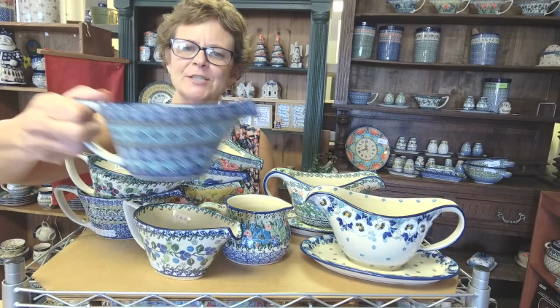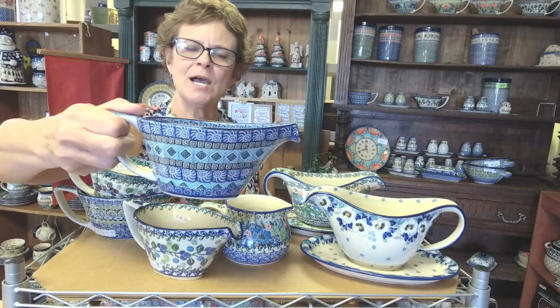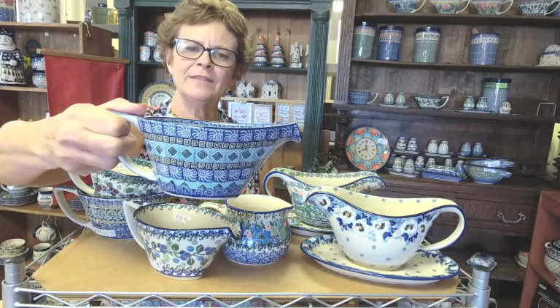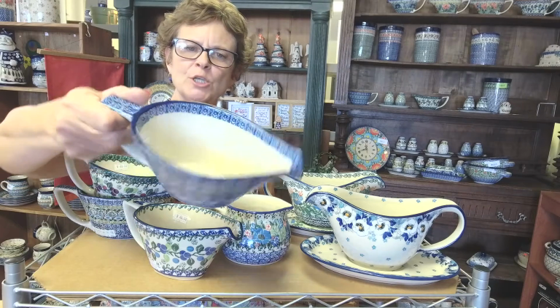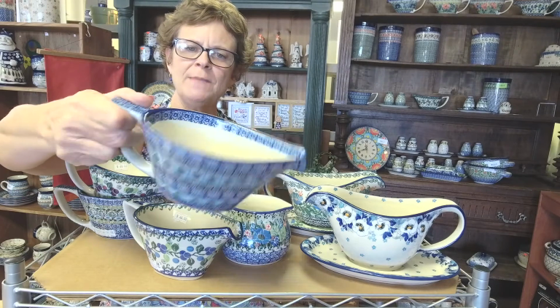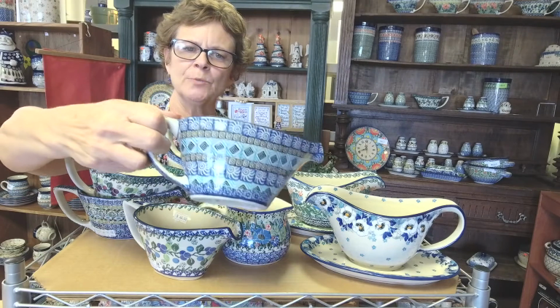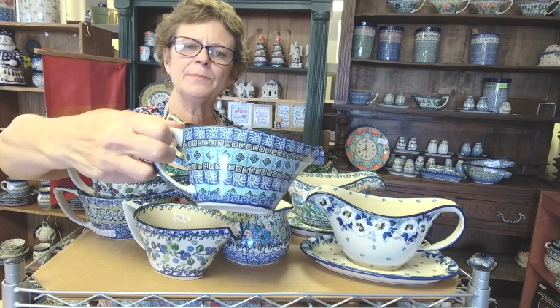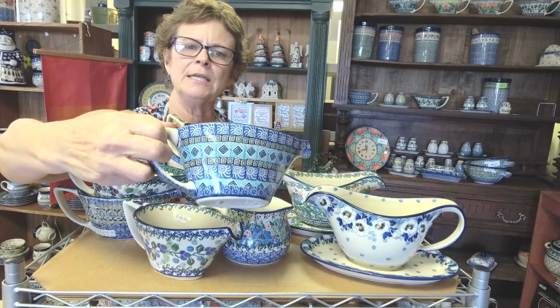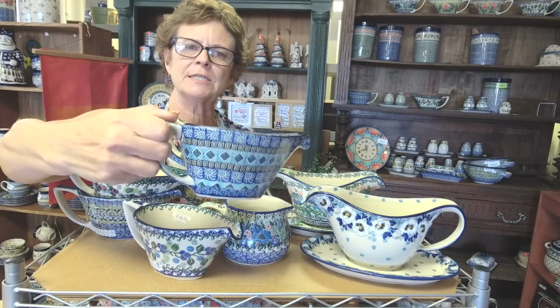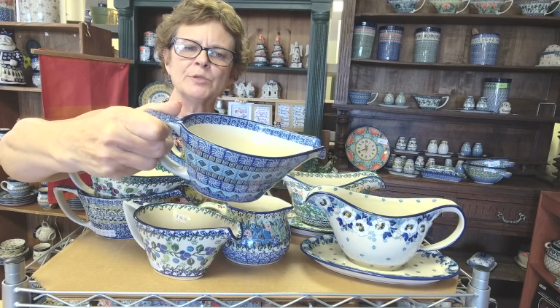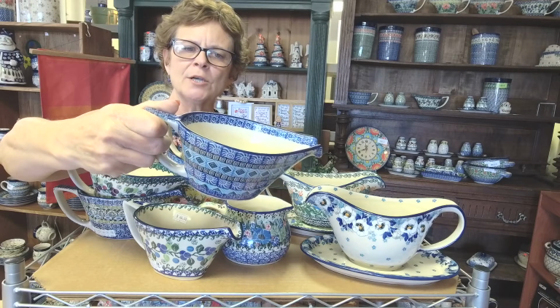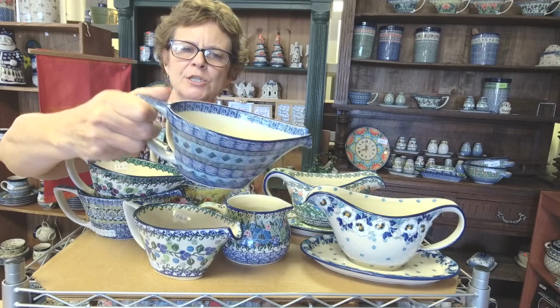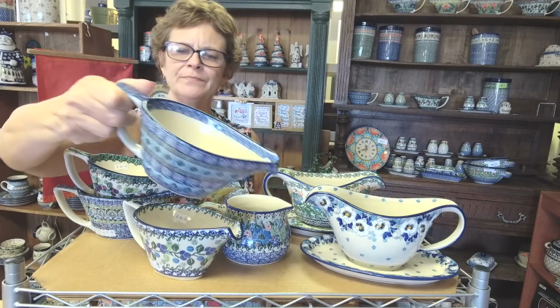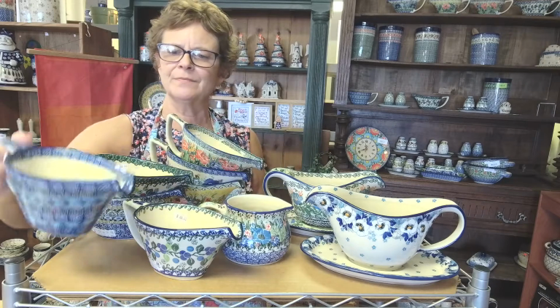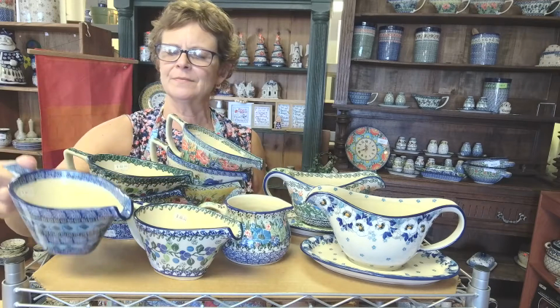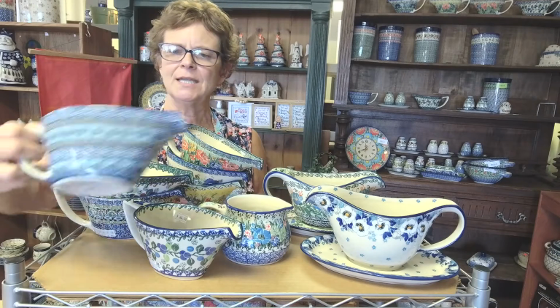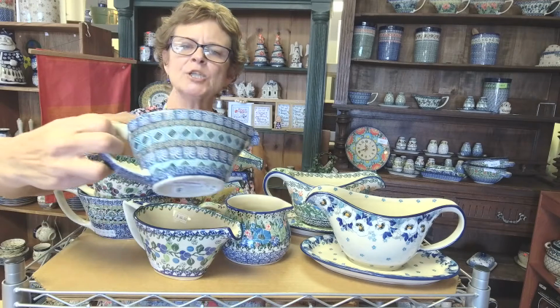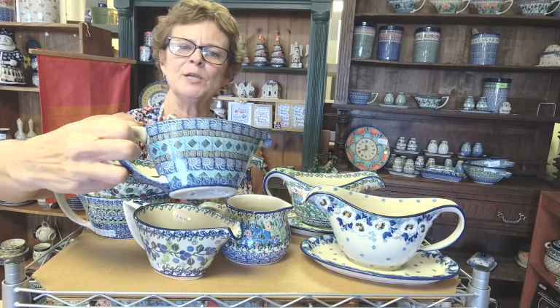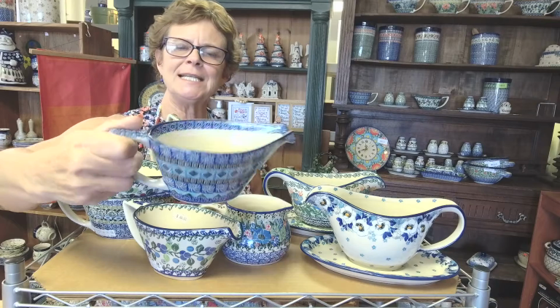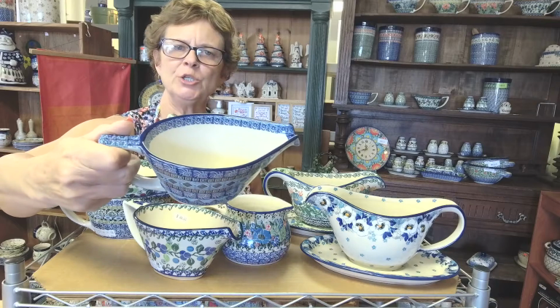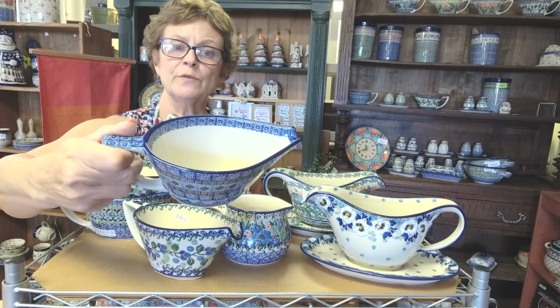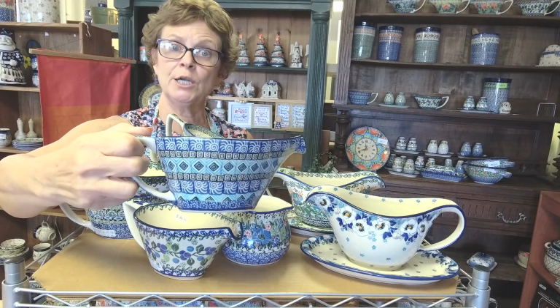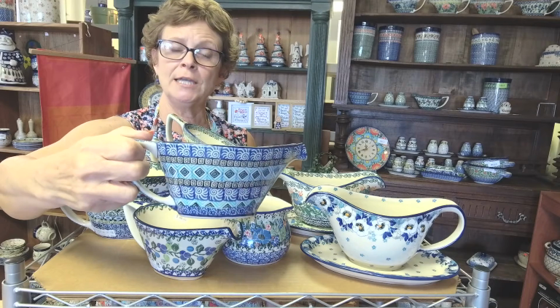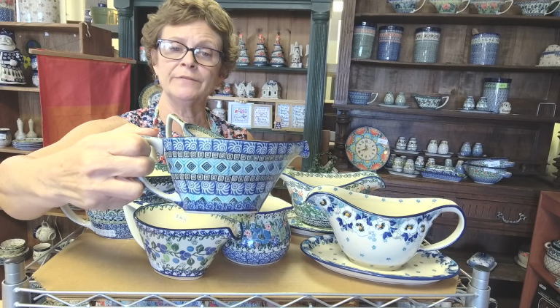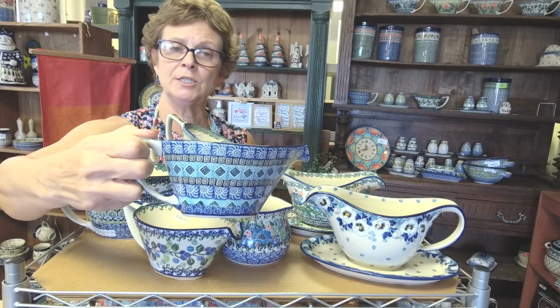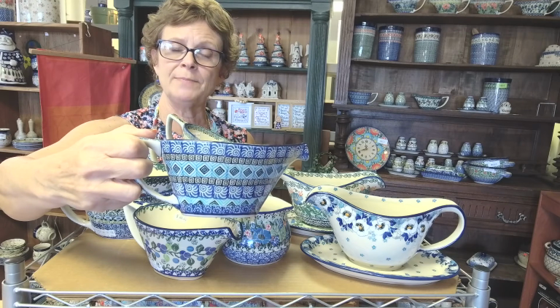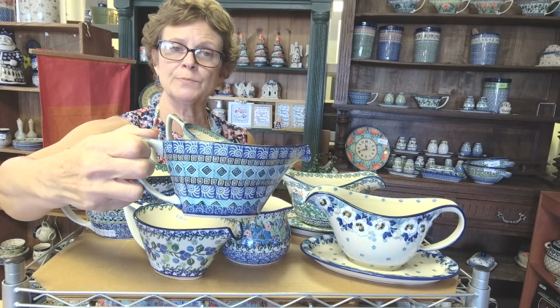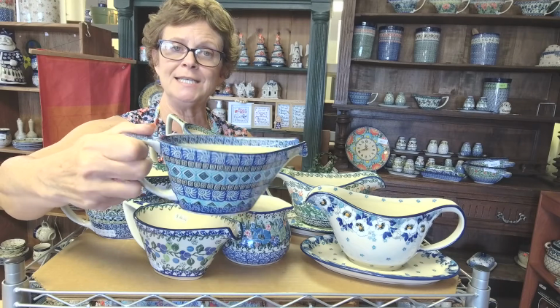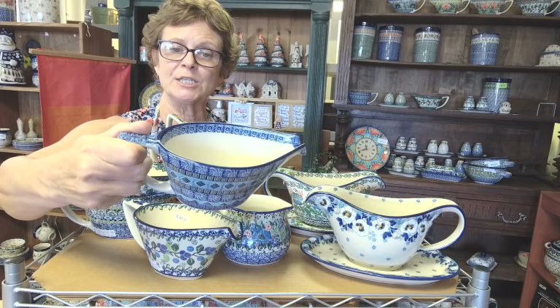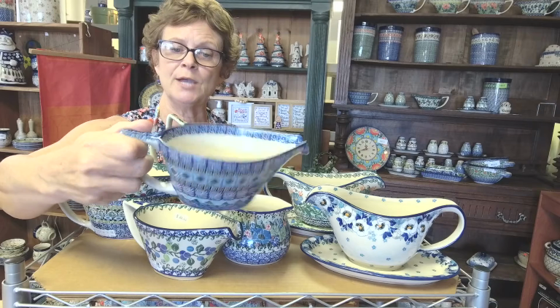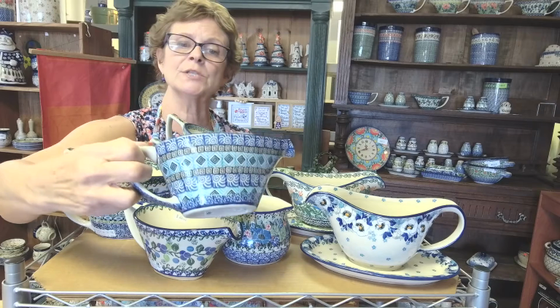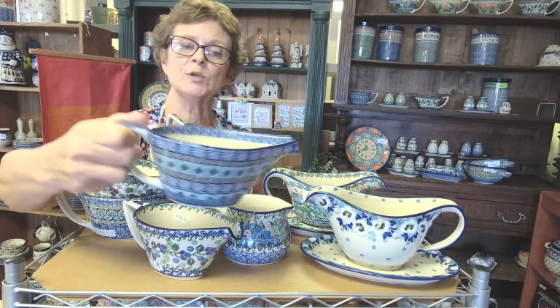So this gorgeous shape is a little more contemporary. It's from Ceramic Artist Tichnia. It's shape number E62. If you were looking online and wanted to find it, you could type E62 in the search bar and you'll see all the choices.